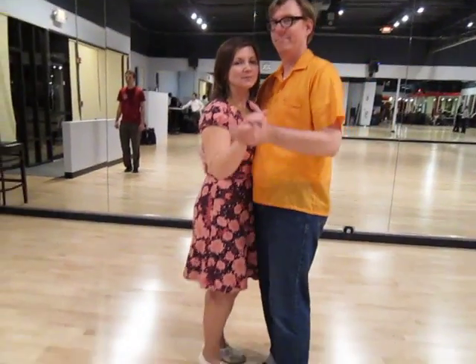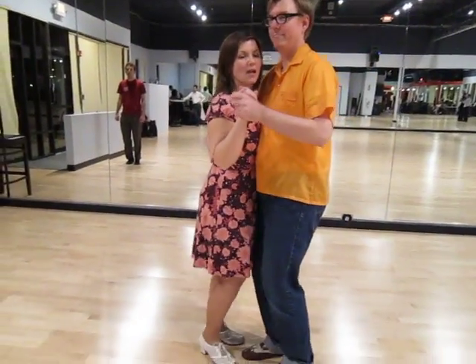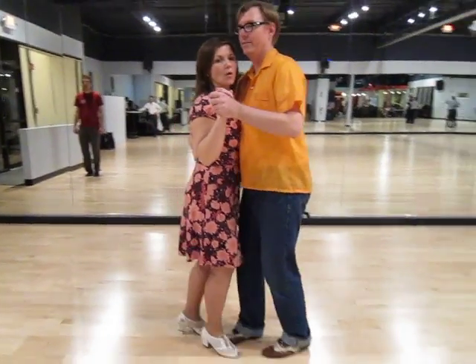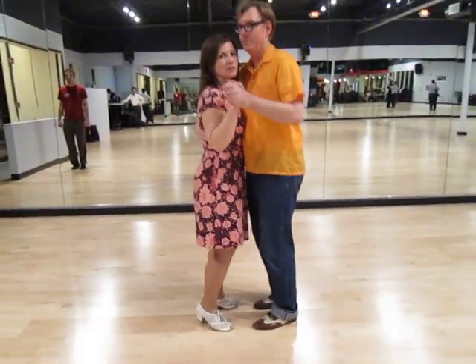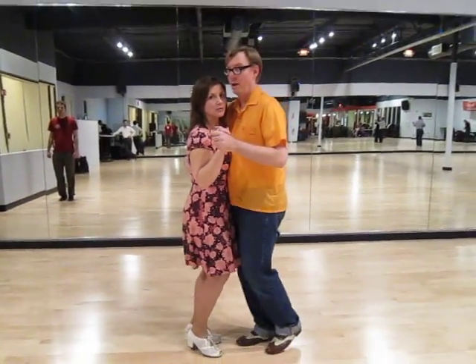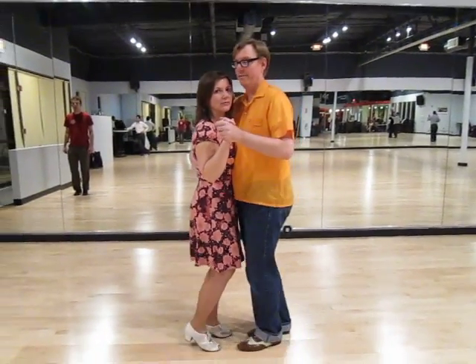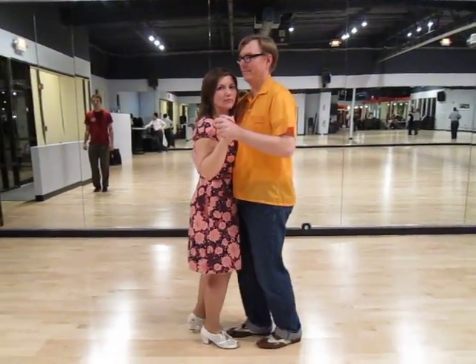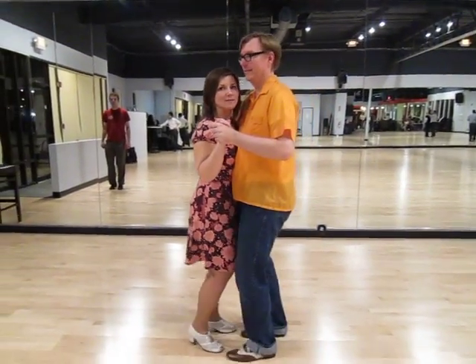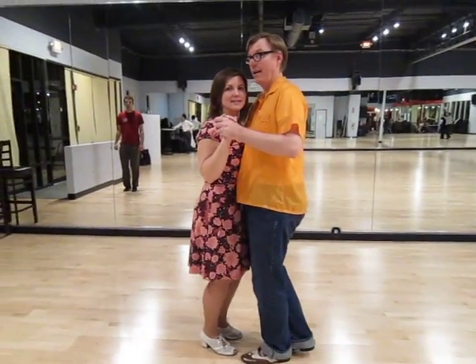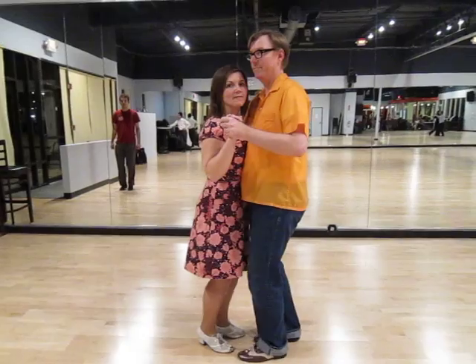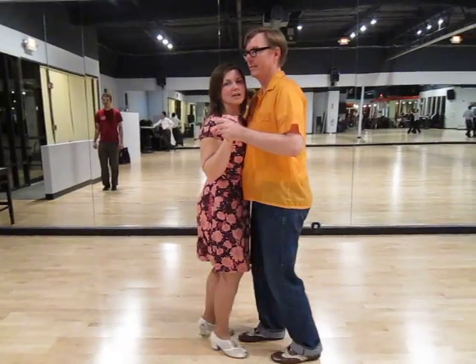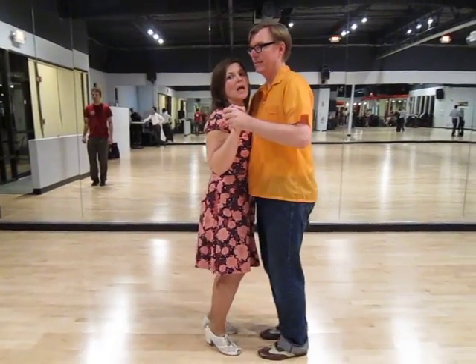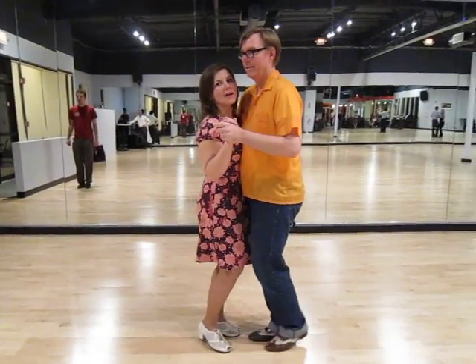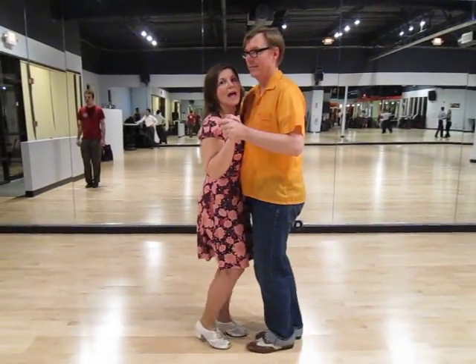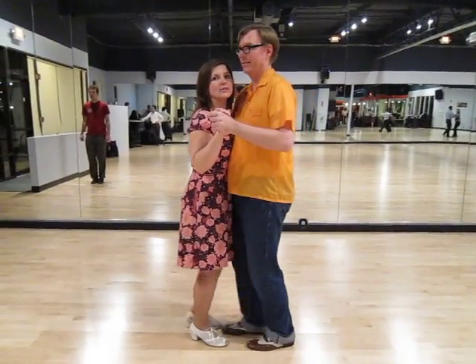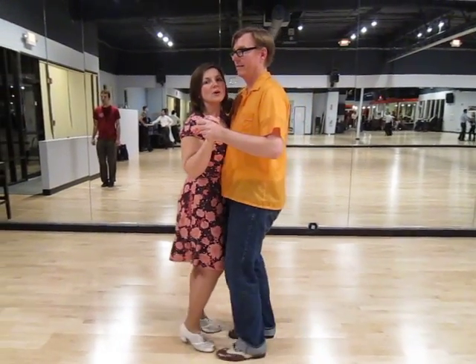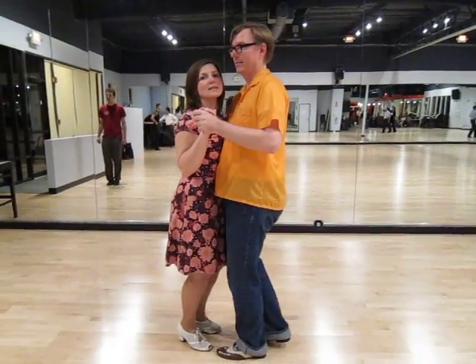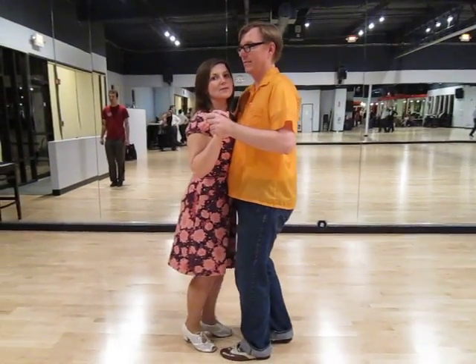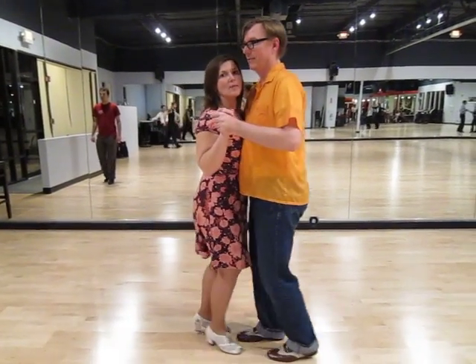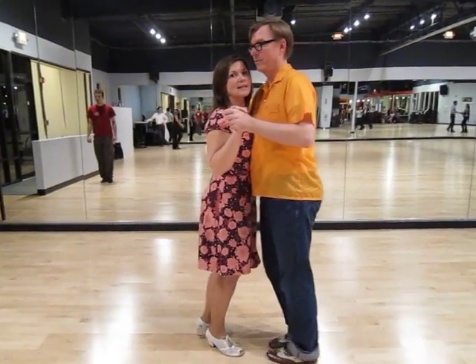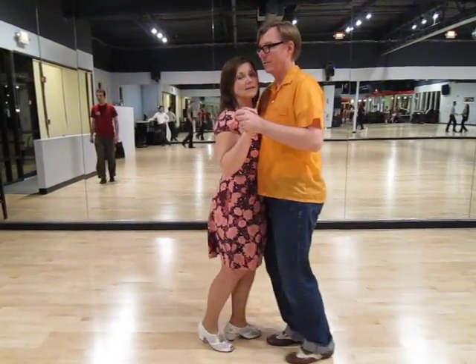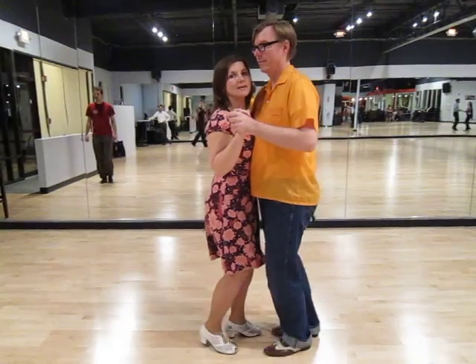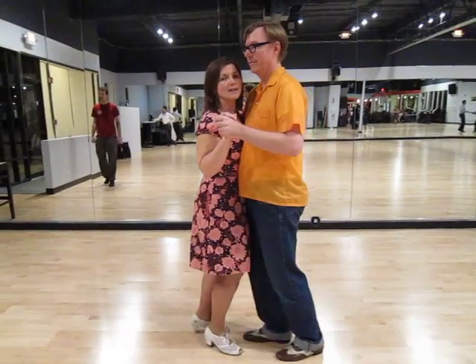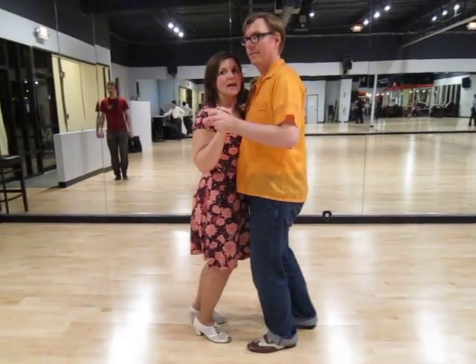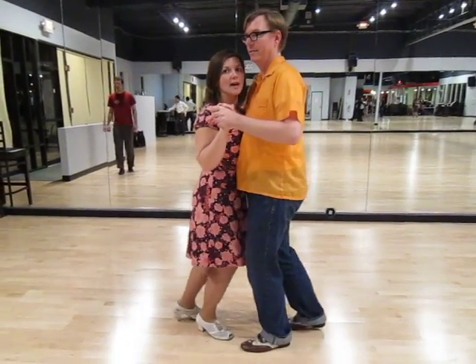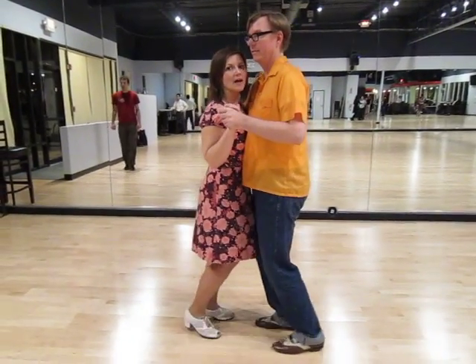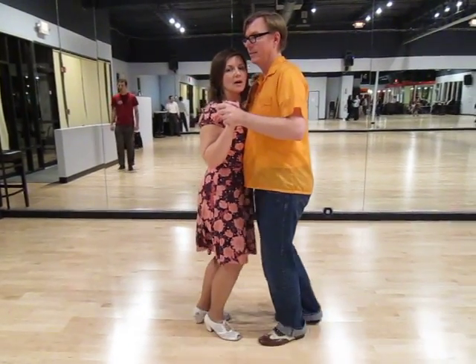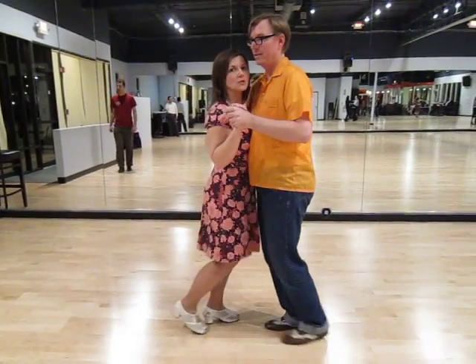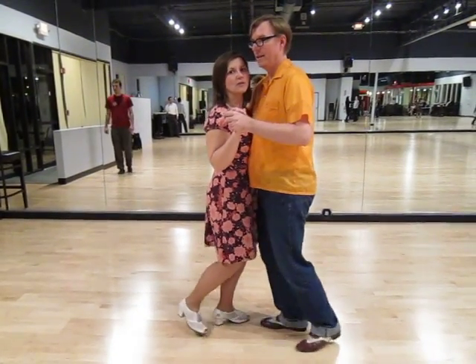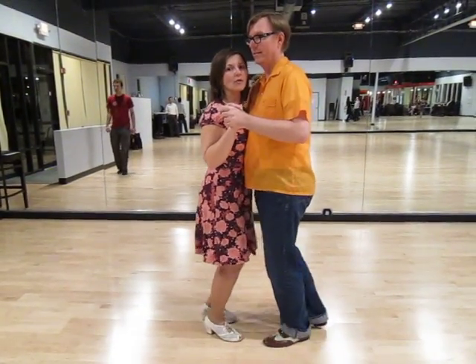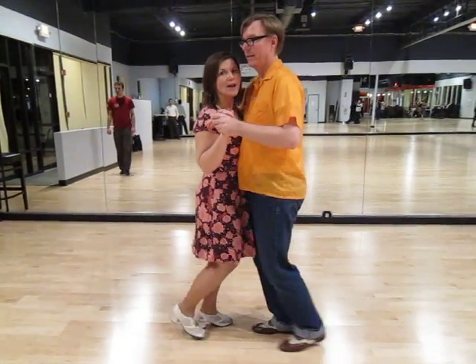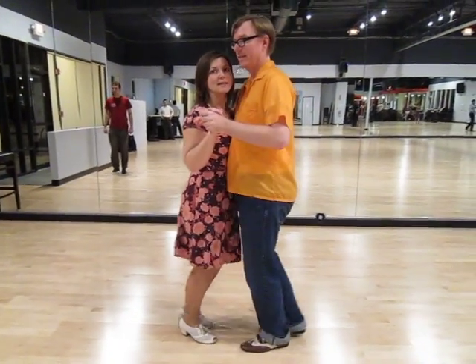1, 2, 3, 4, 5, 6, 7, and then we are 2, 3, 4, 3, 4, 3, 4, 5, 6, 7.